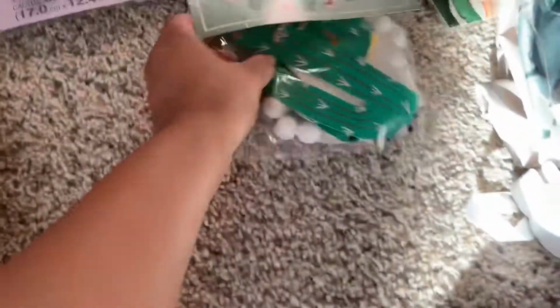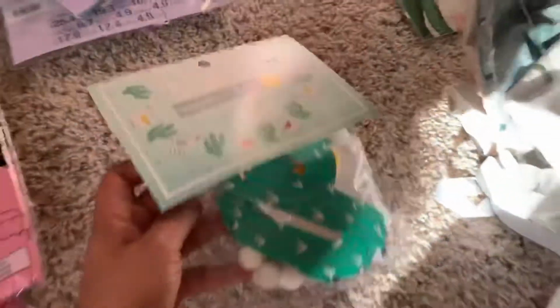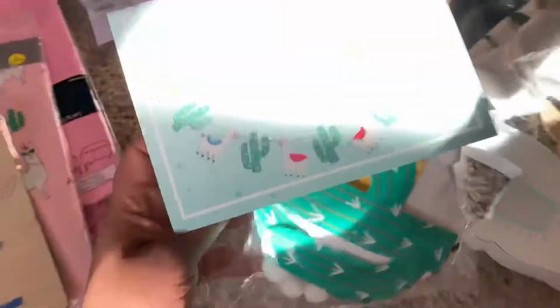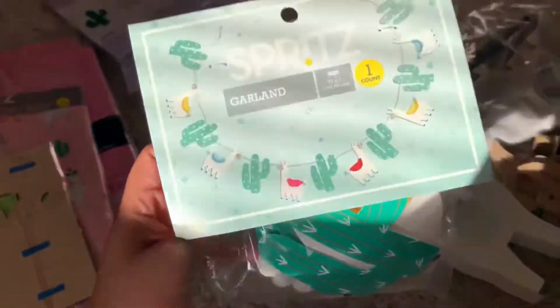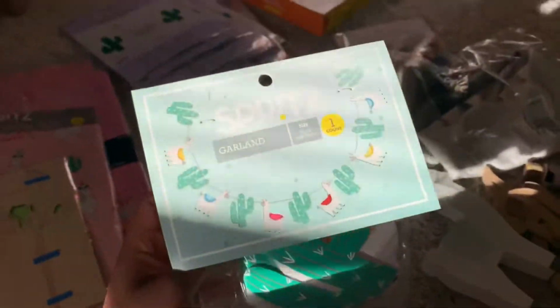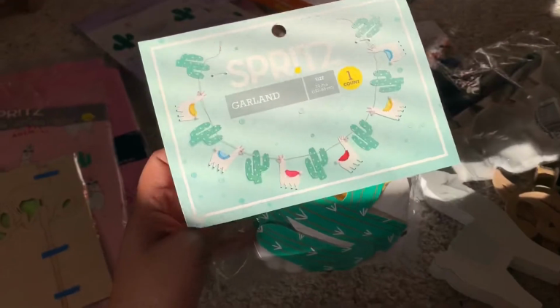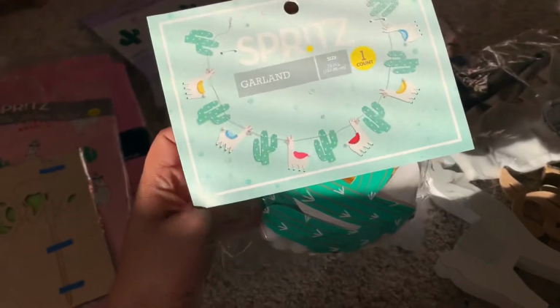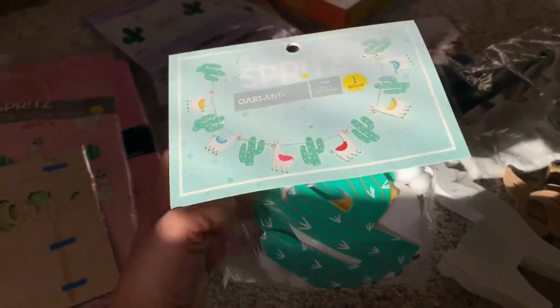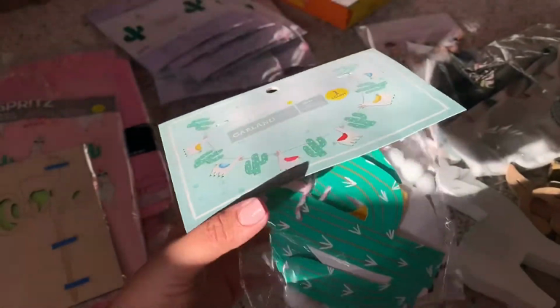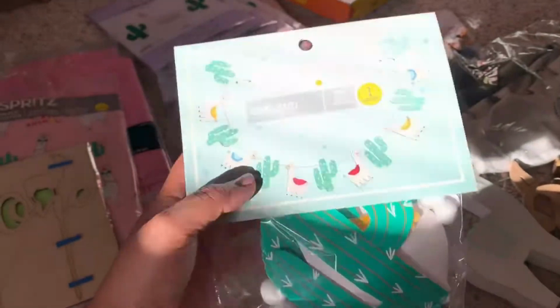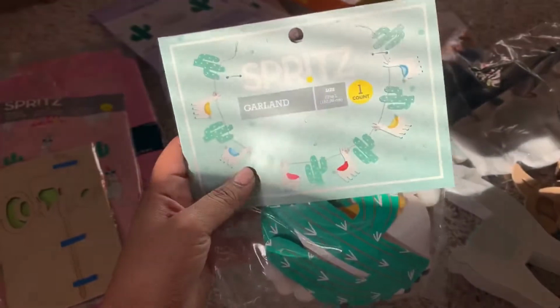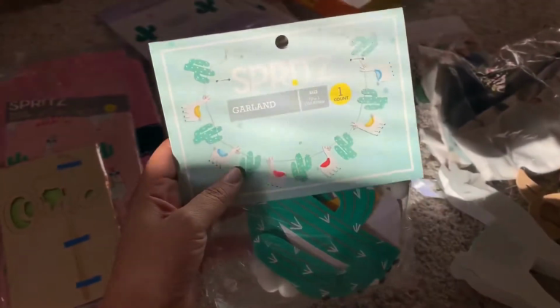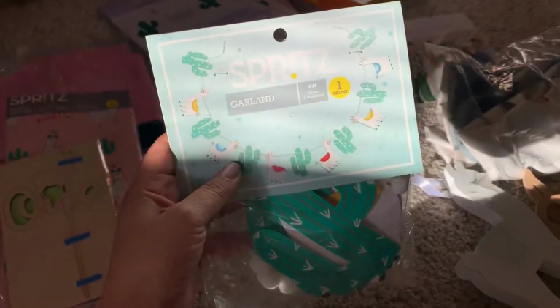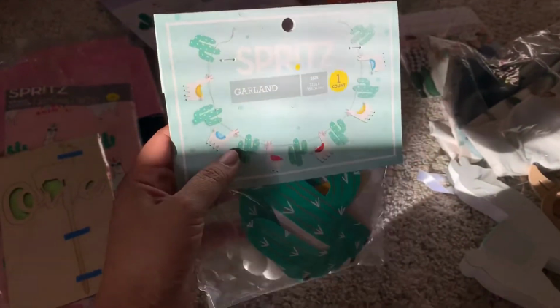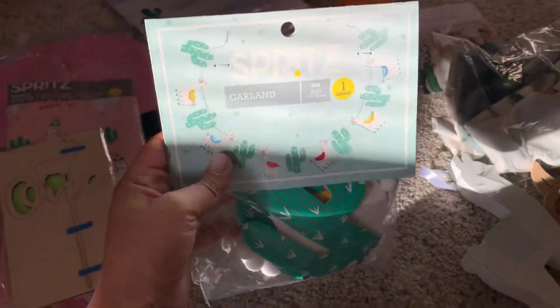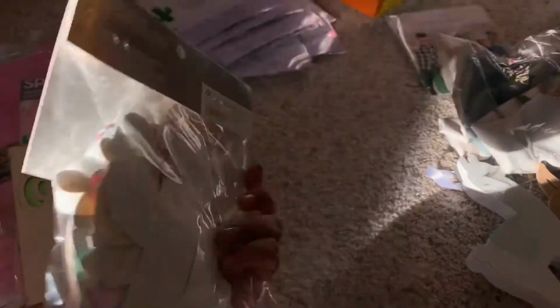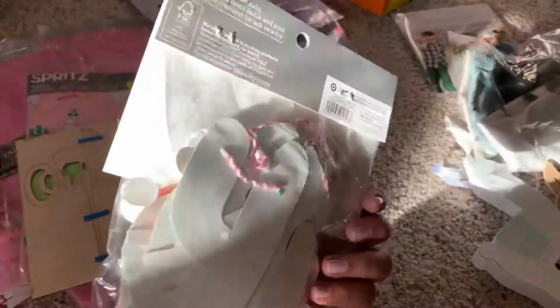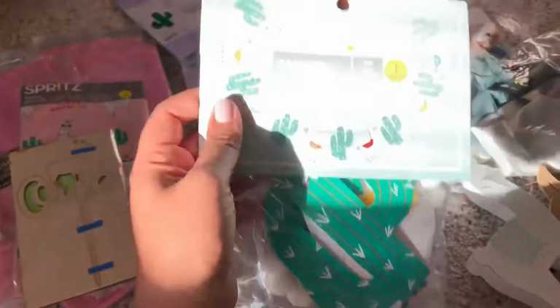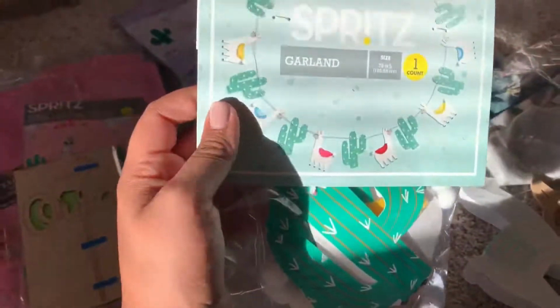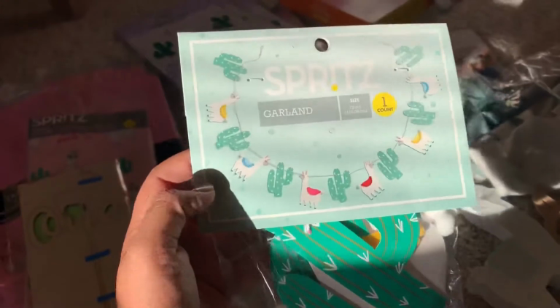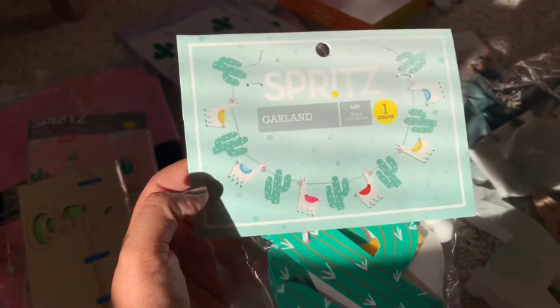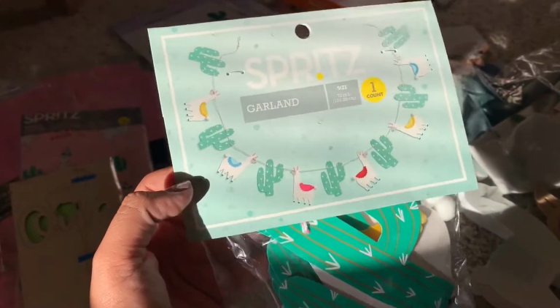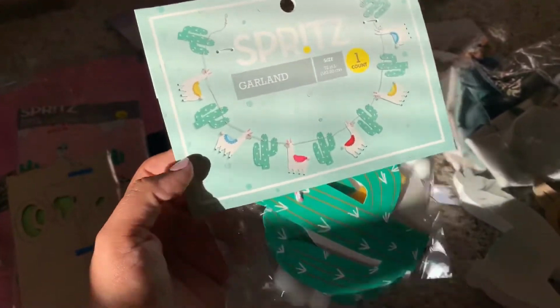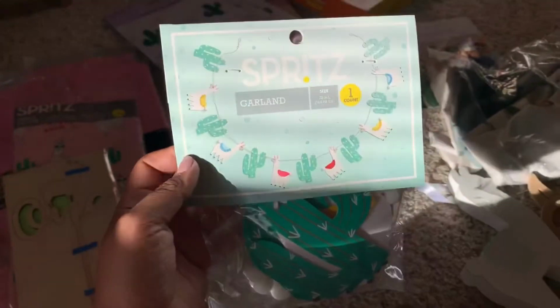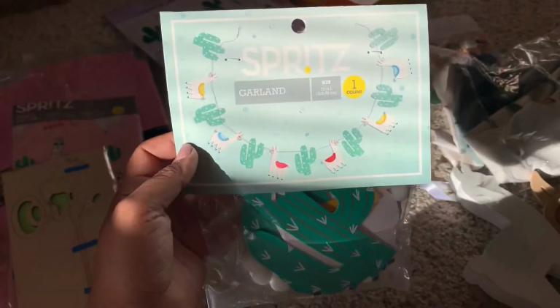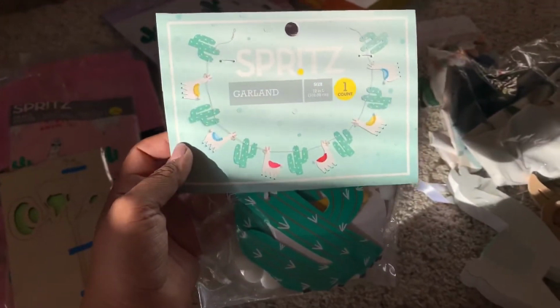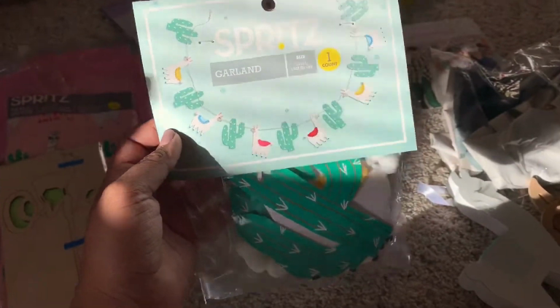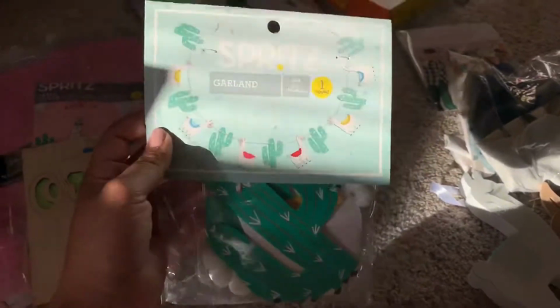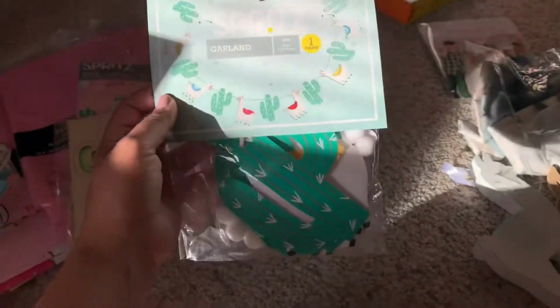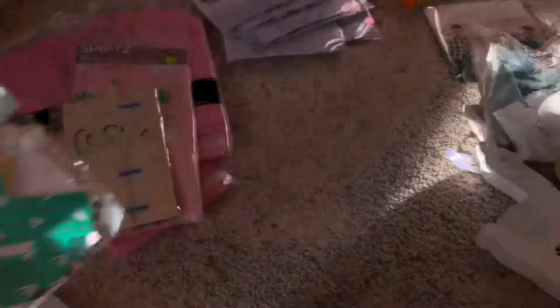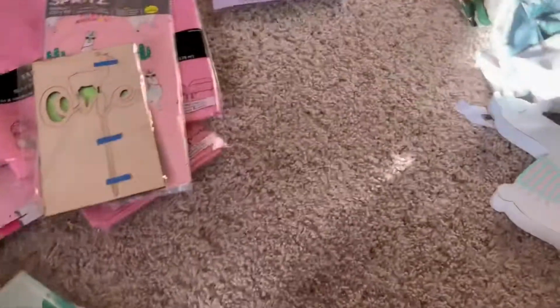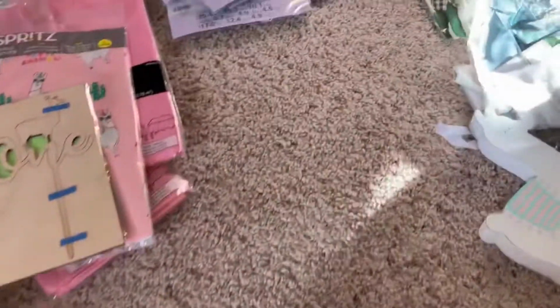And then I got this cactus and llama garland from Target. I think it was like three dollars or five — not sure.